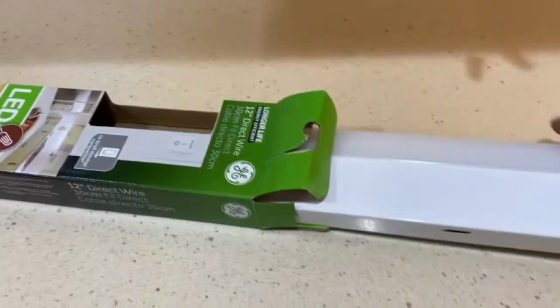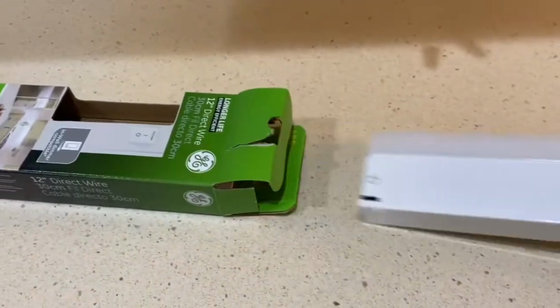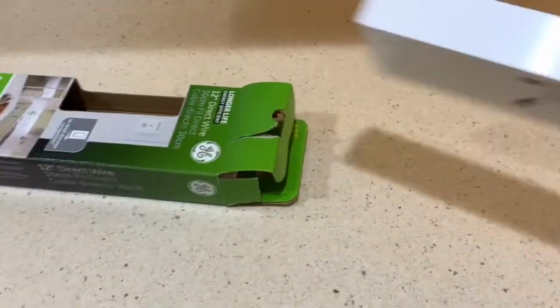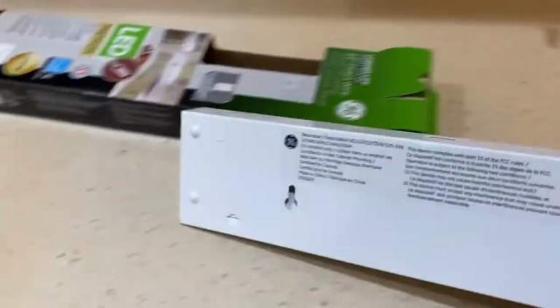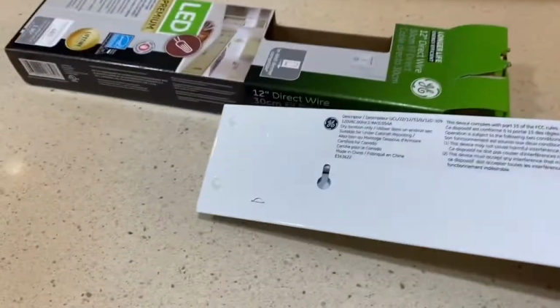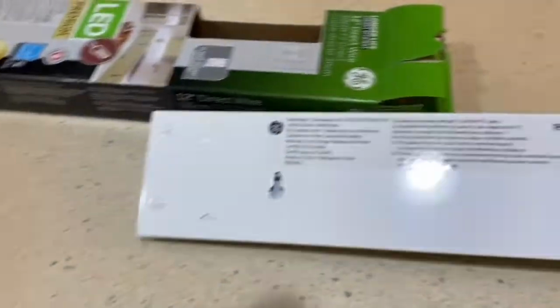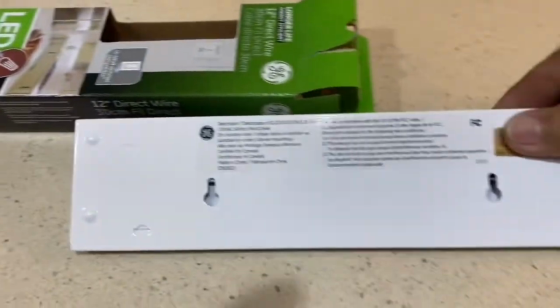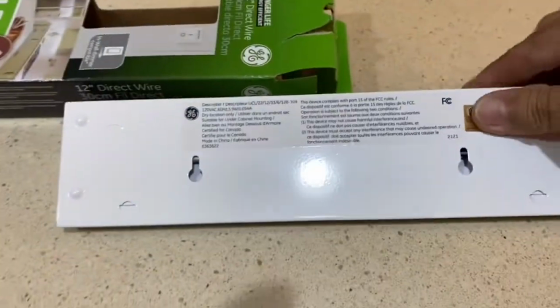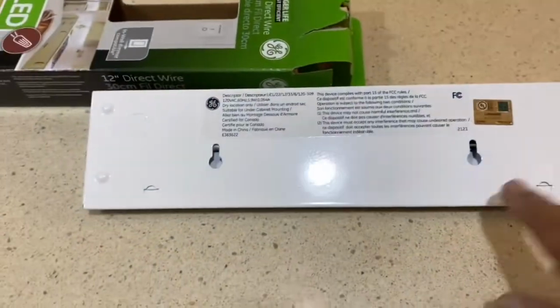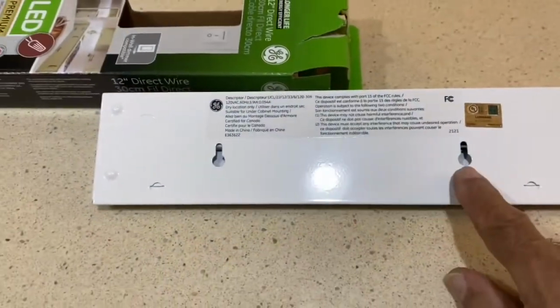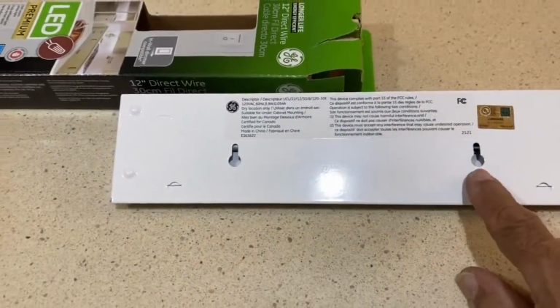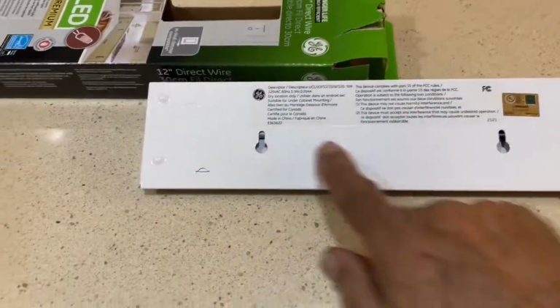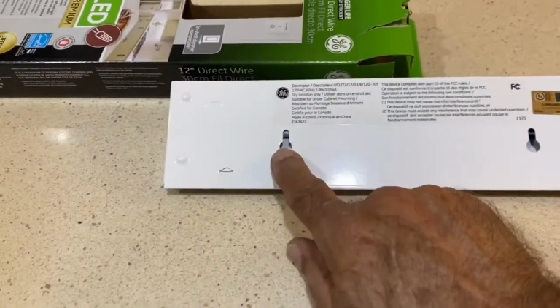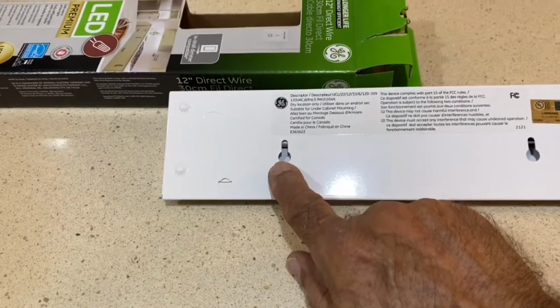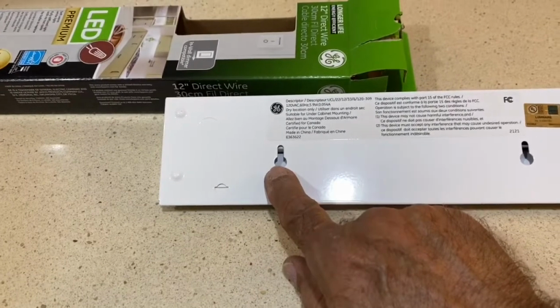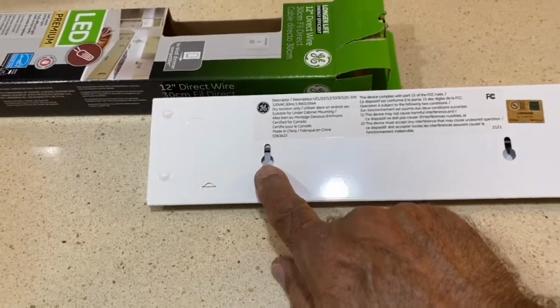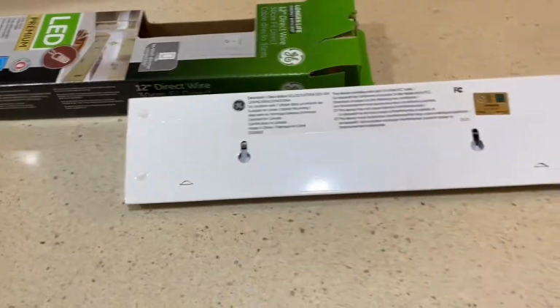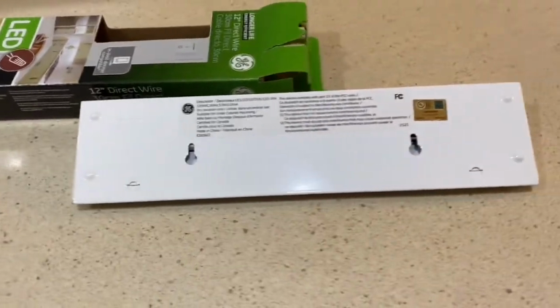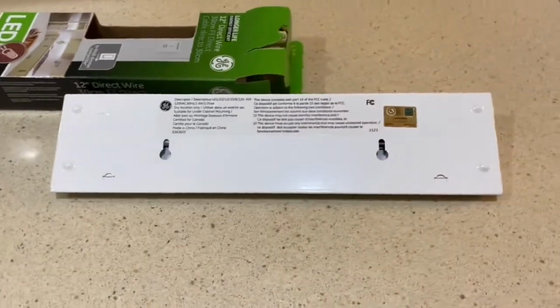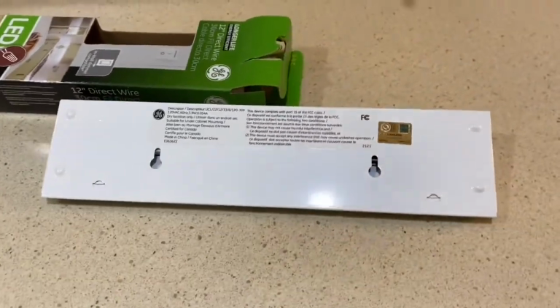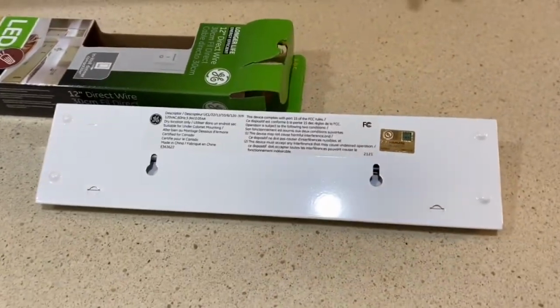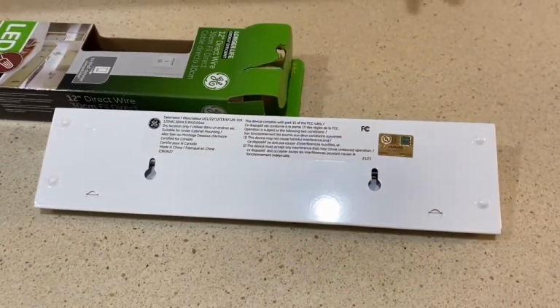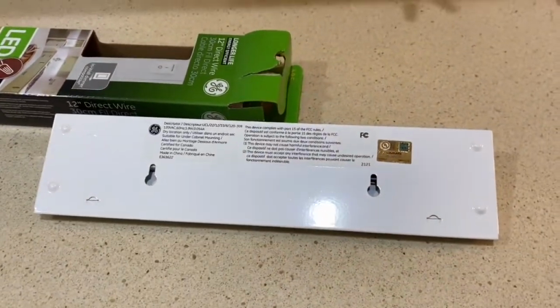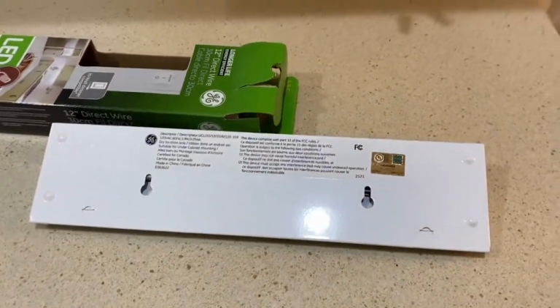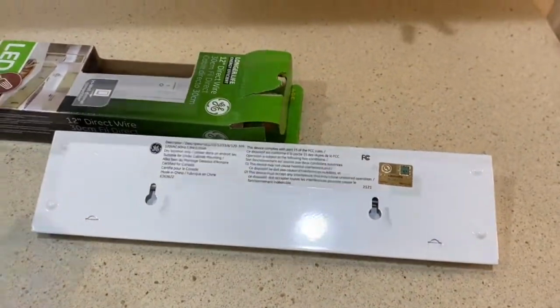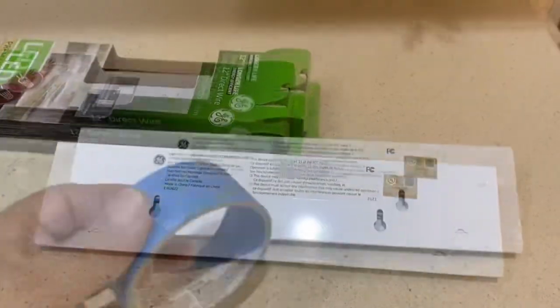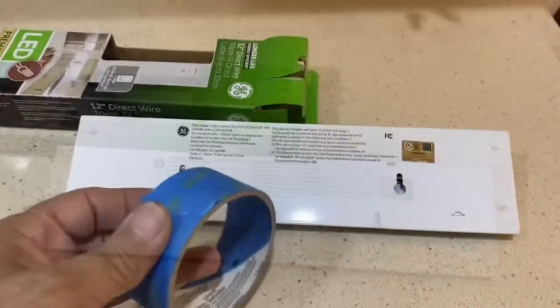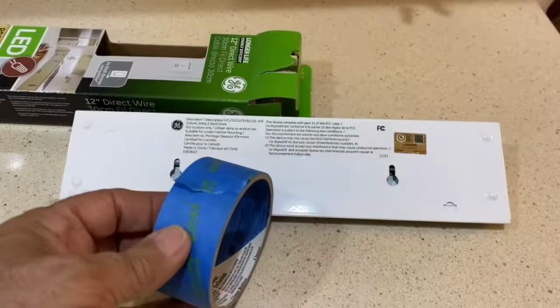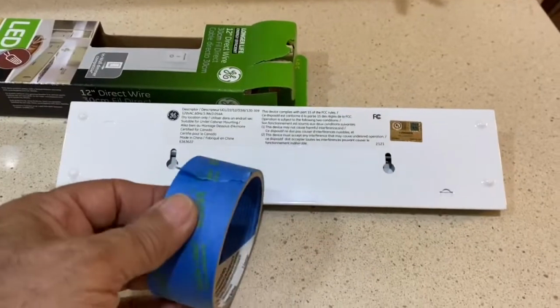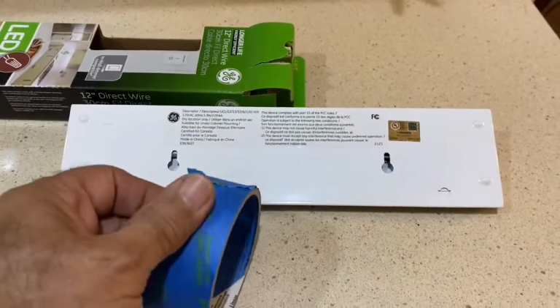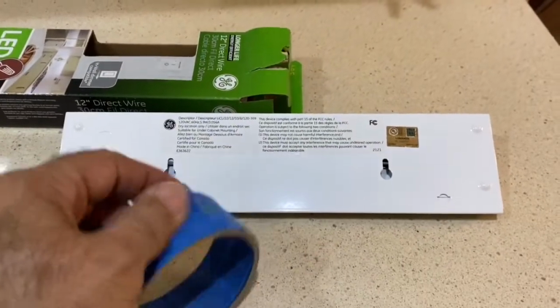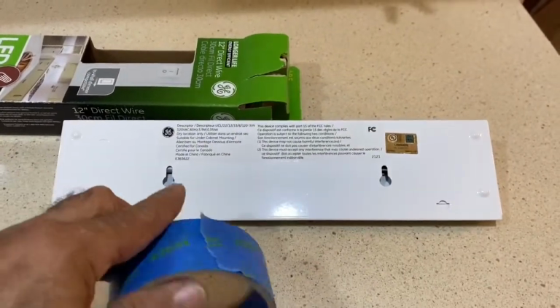So I'm going to show you an easy way to go ahead and line these keyhole slots up. Make it nice and easy — you don't even need a tape measure. What you need is tape.